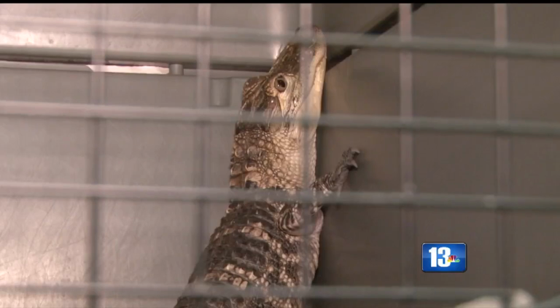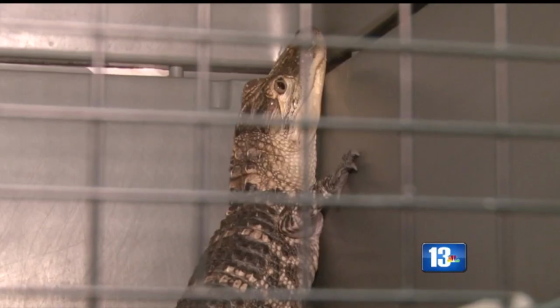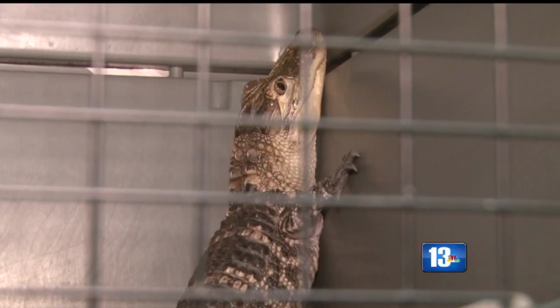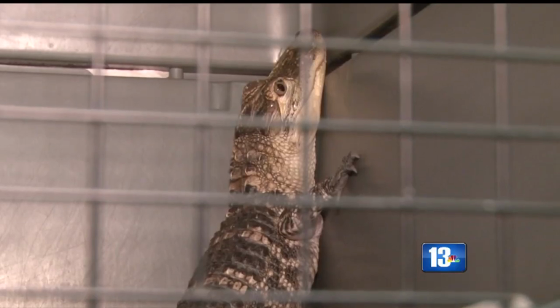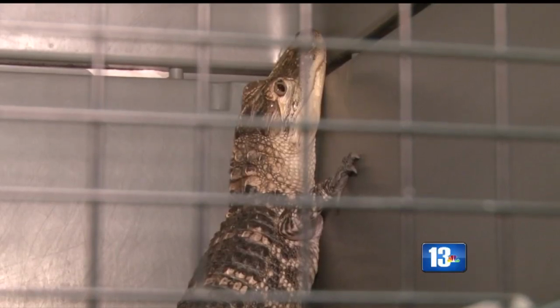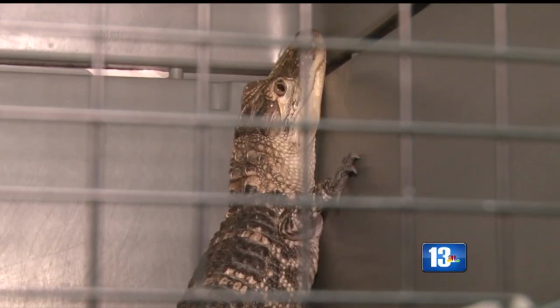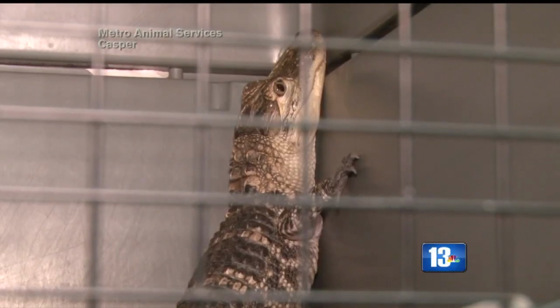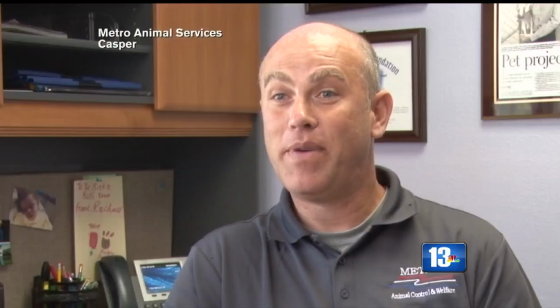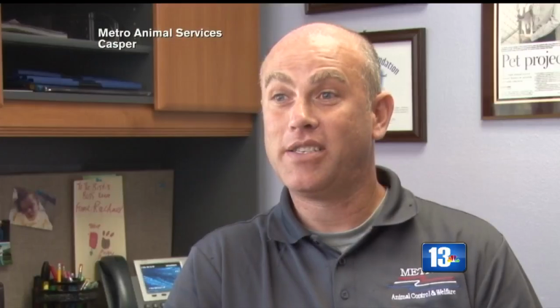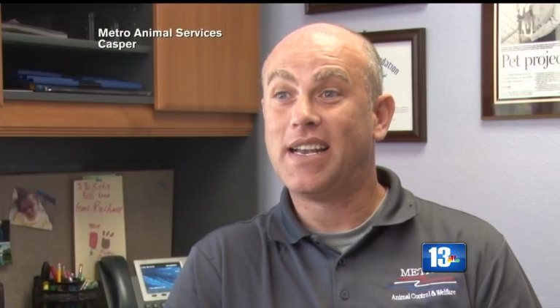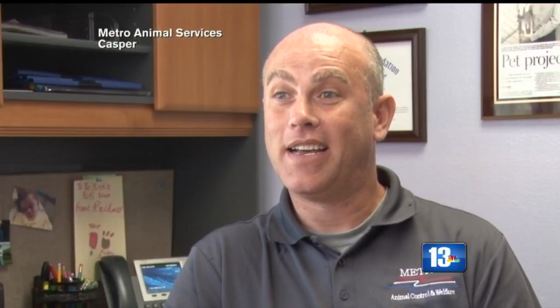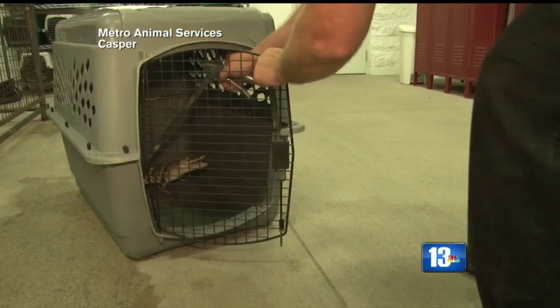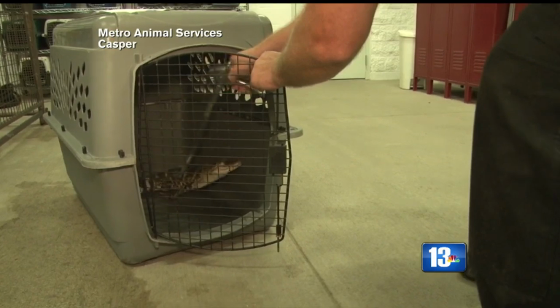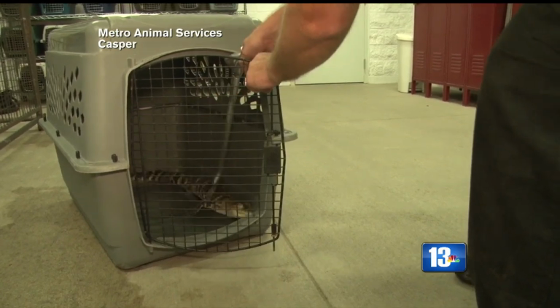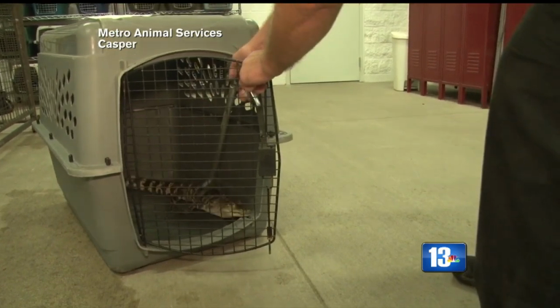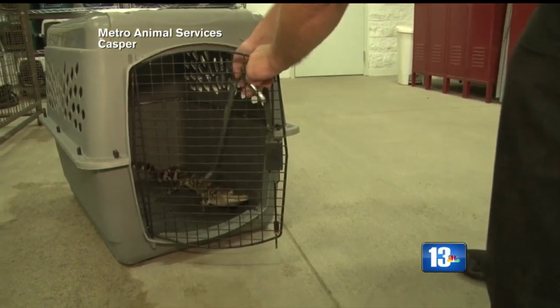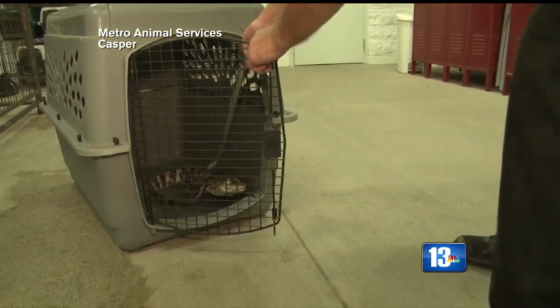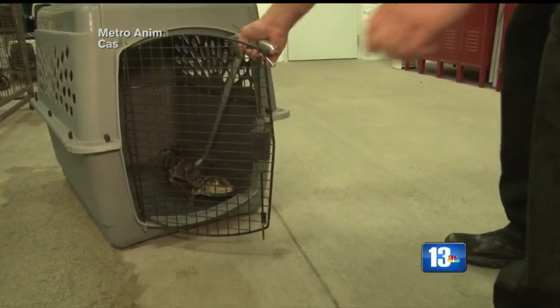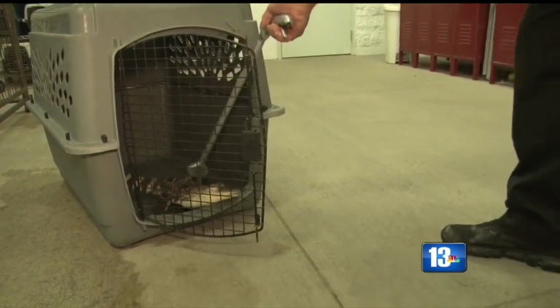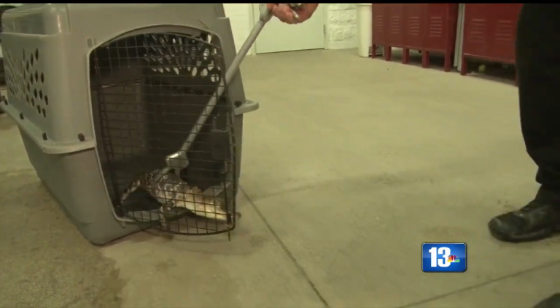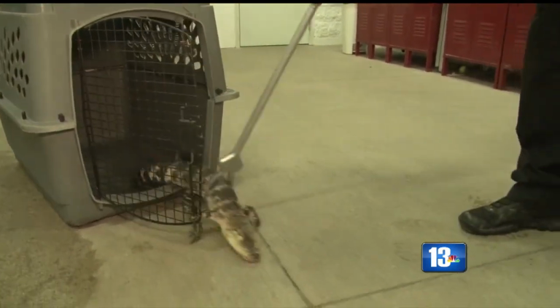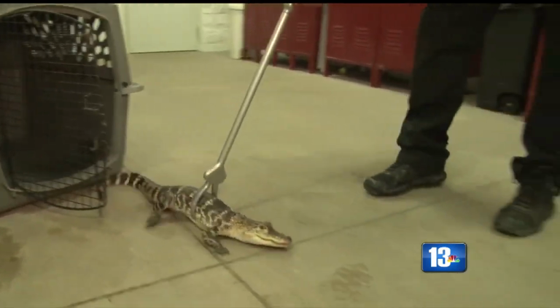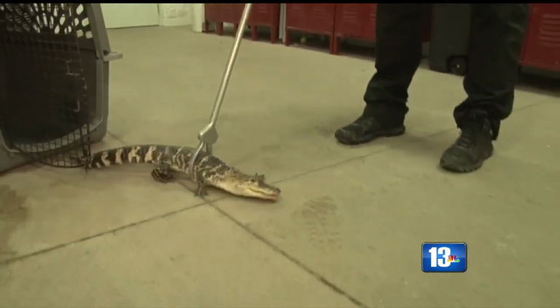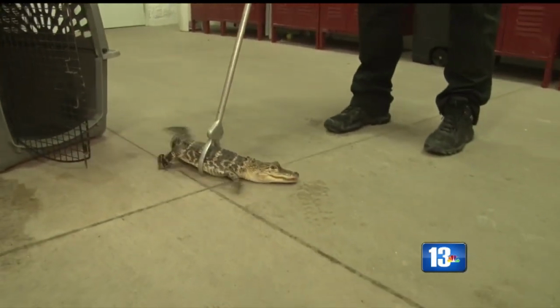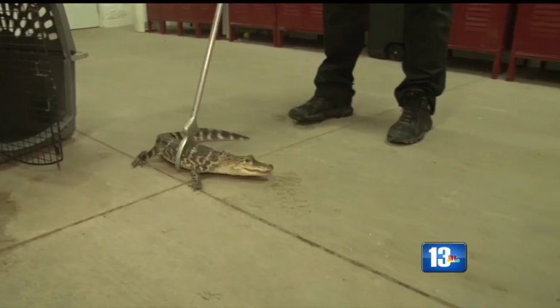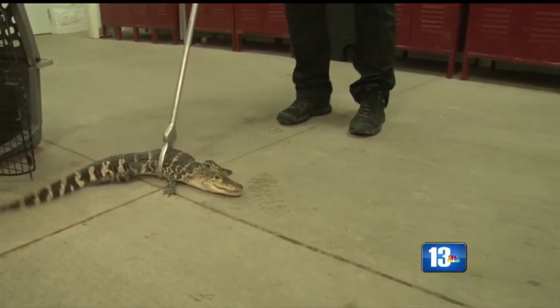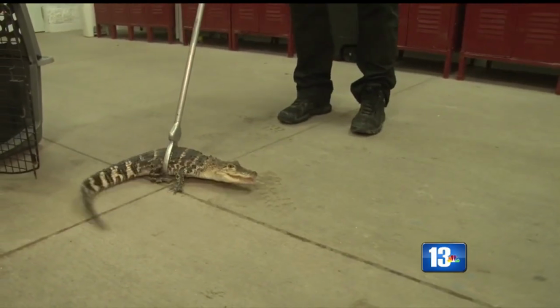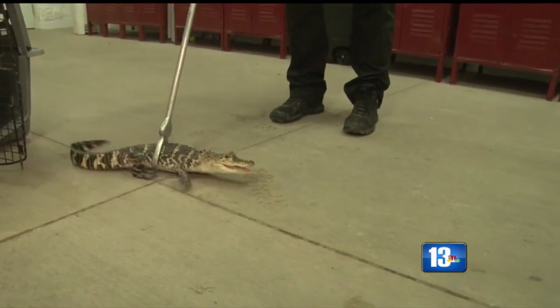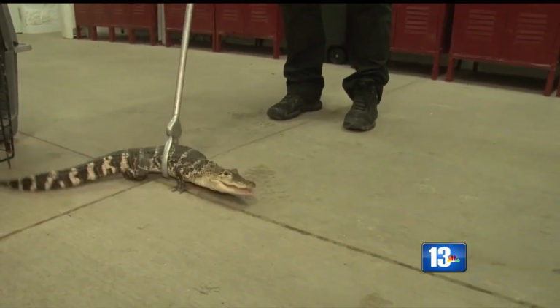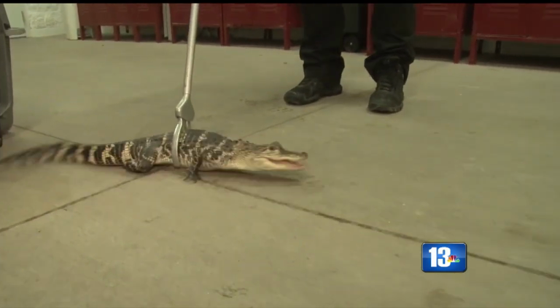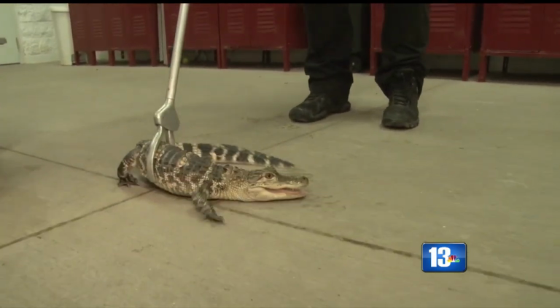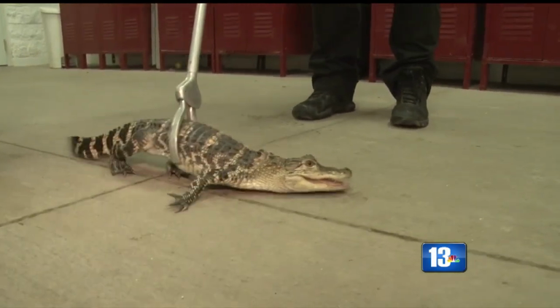This is the first time I've seen an alligator here at Metro, and I've been here since 99. This baby American alligator is about three feet long, but don't be fooled — officials say it's actually stronger than it looks.